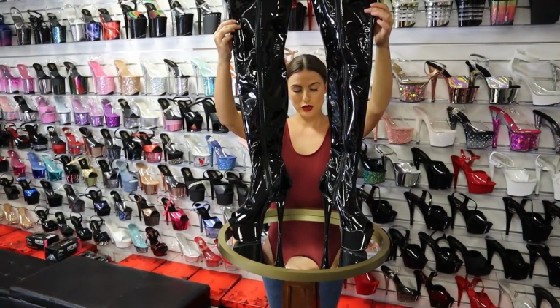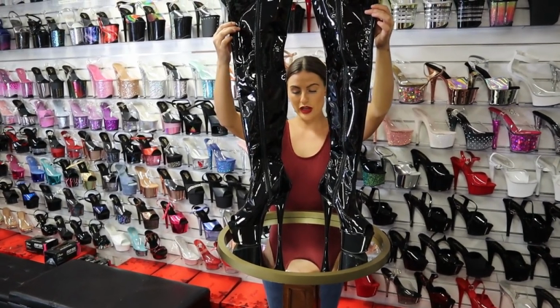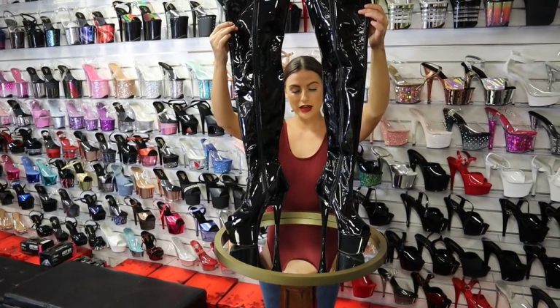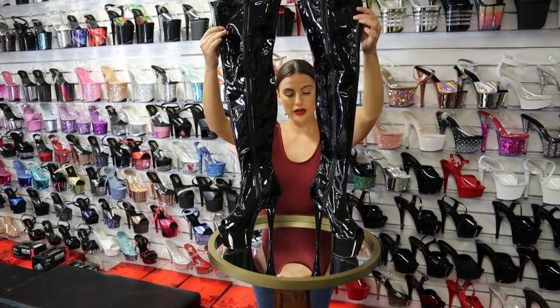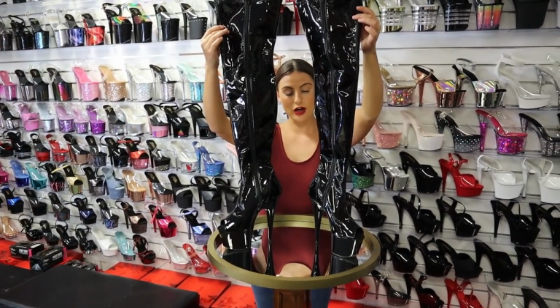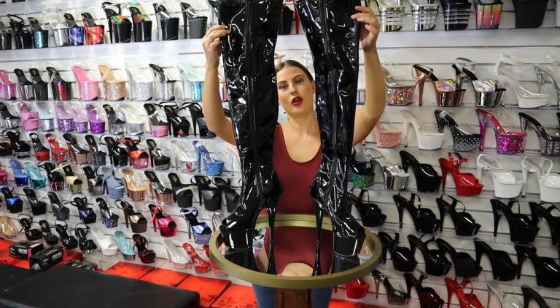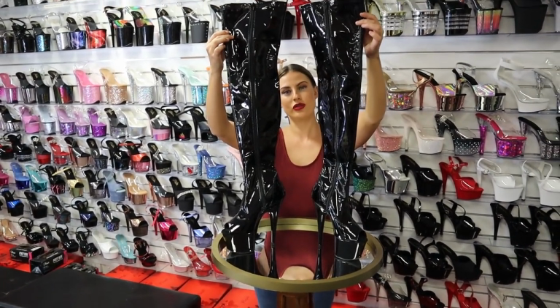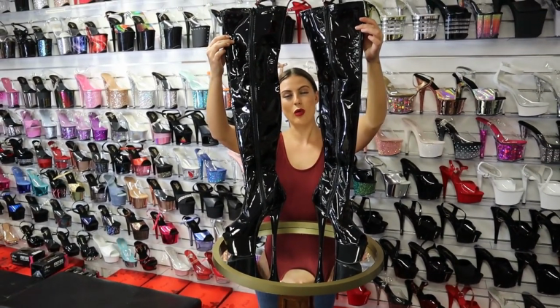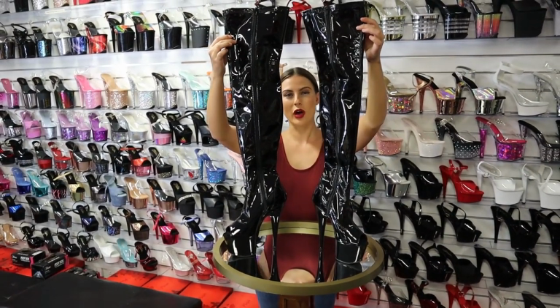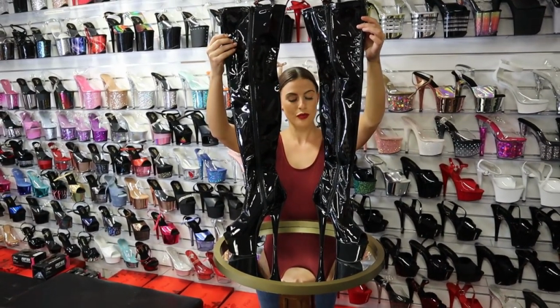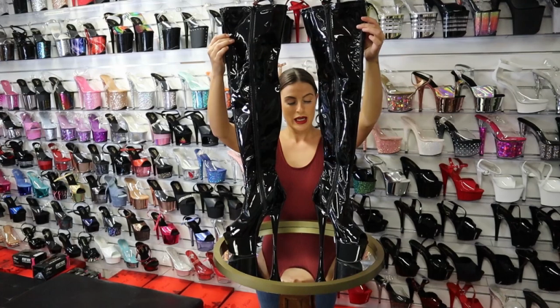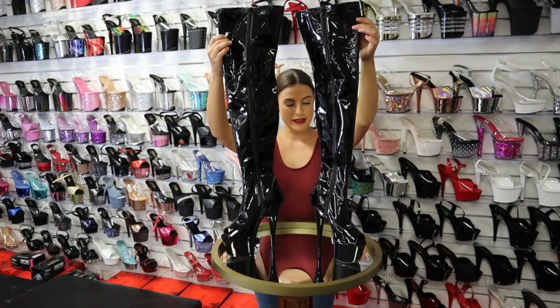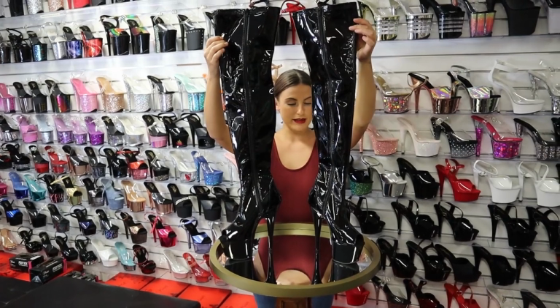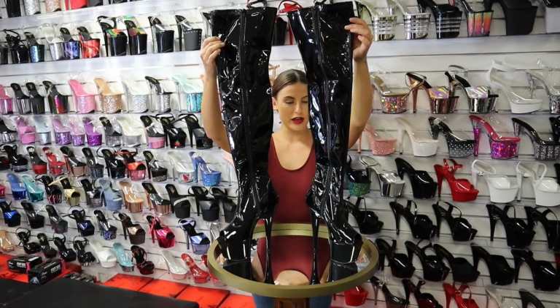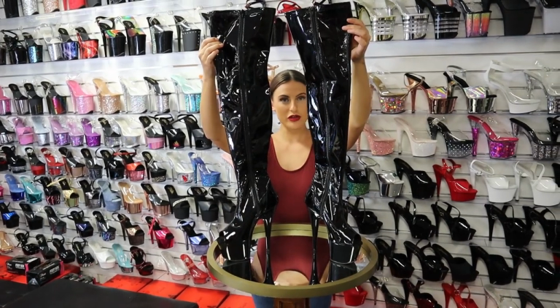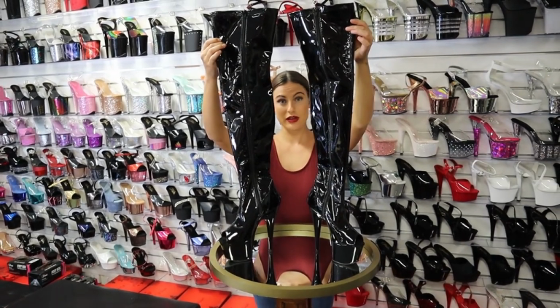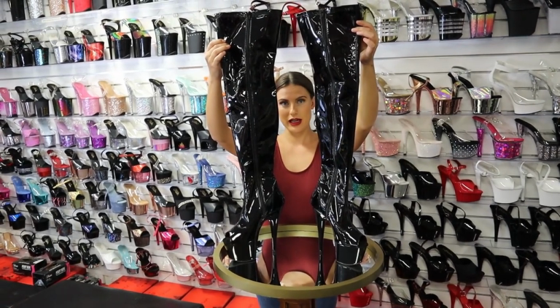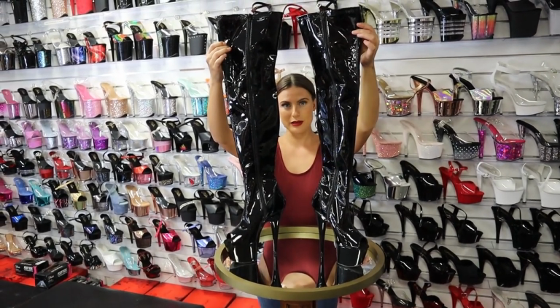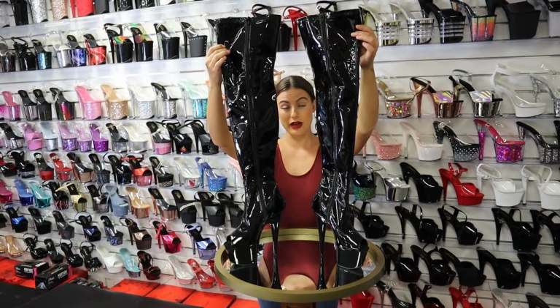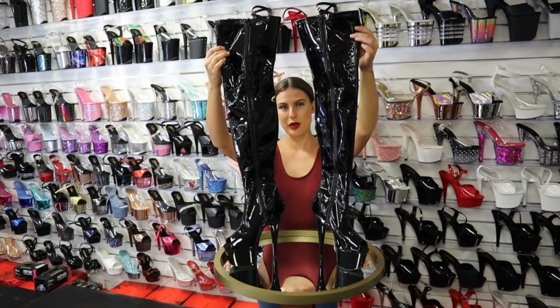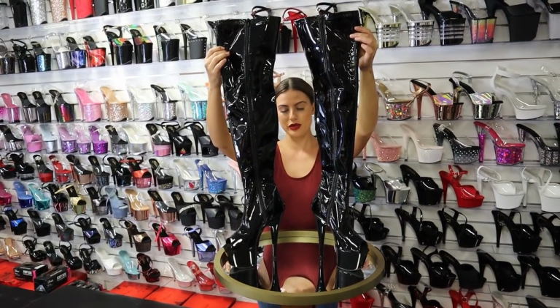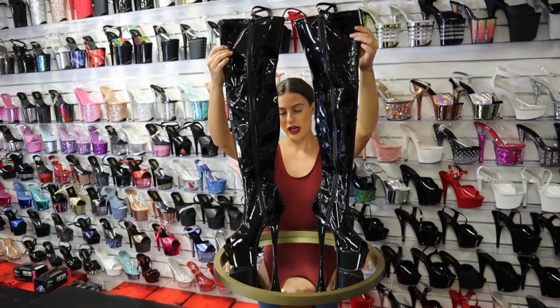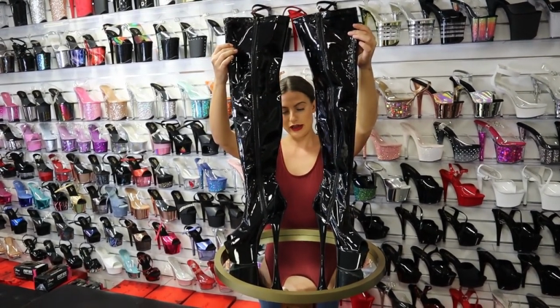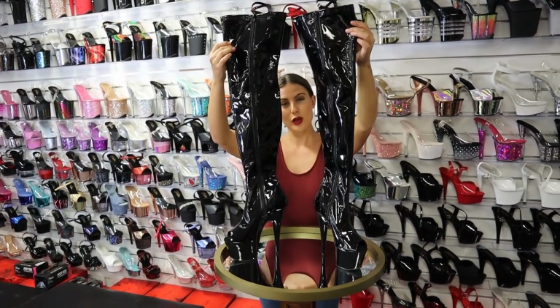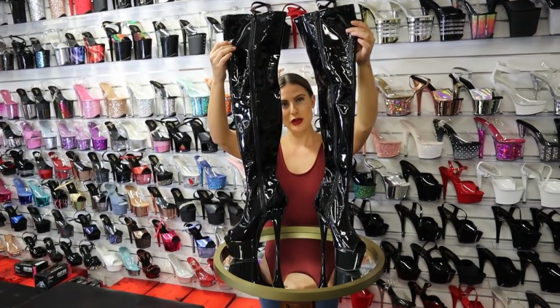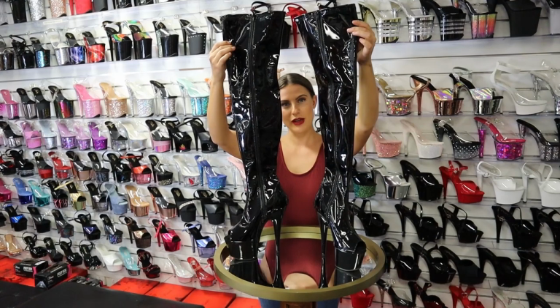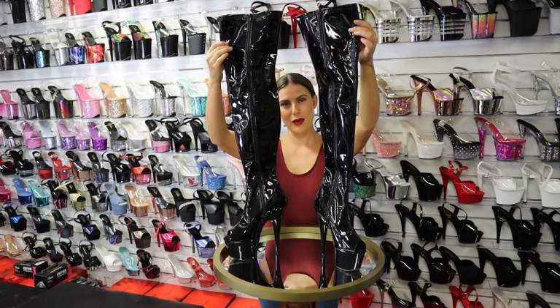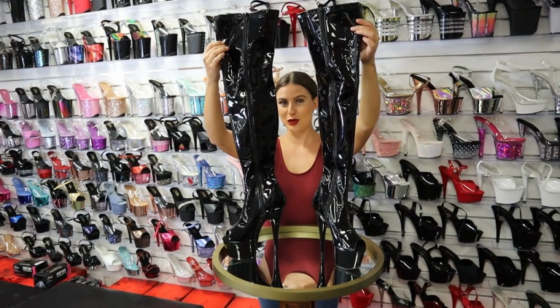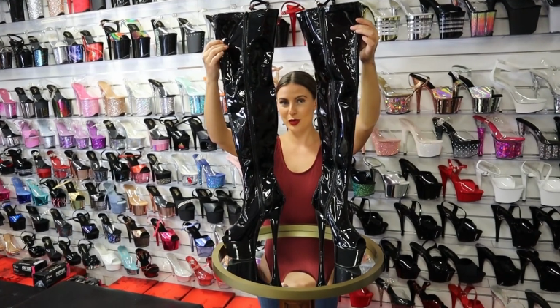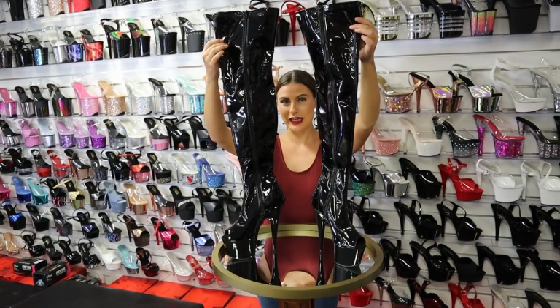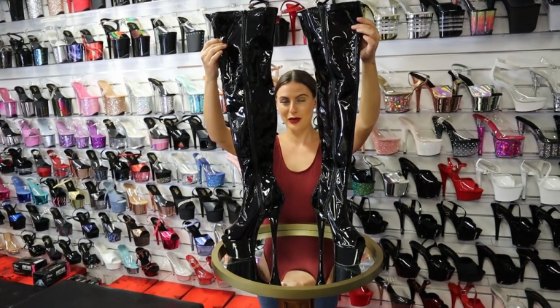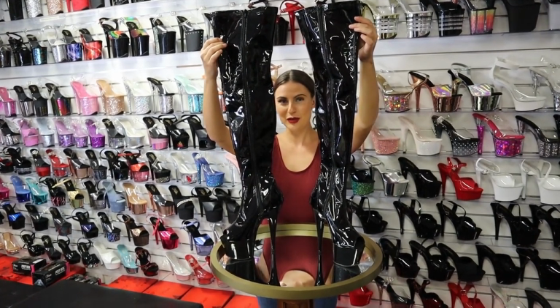These are the Adors Rio 1-1 in 7-inch thigh-high boots, and if you would like to buy them, I'm just going to put the link in our description.